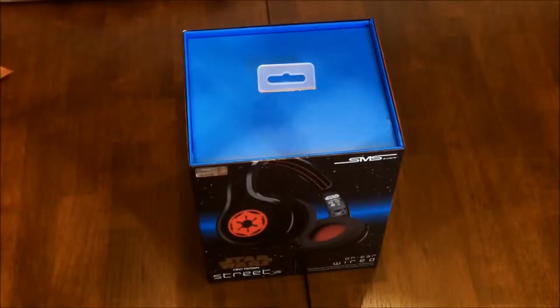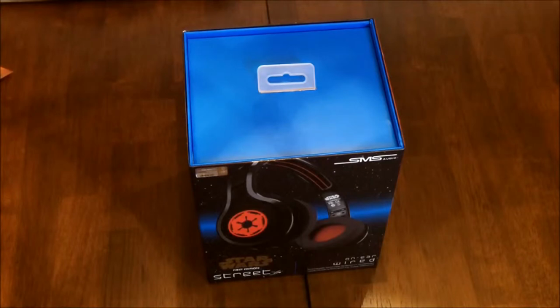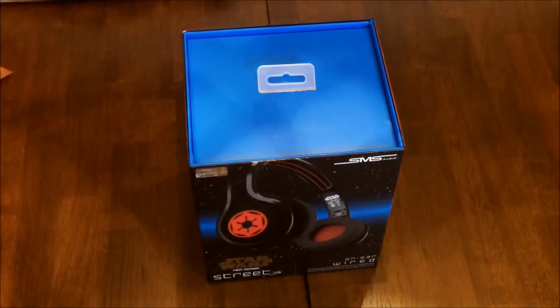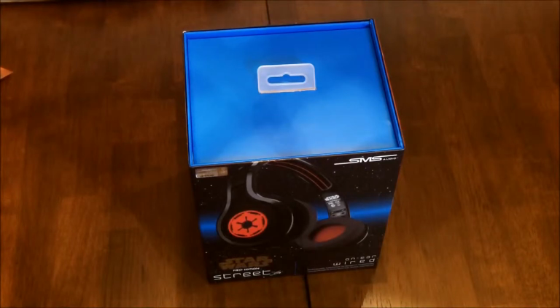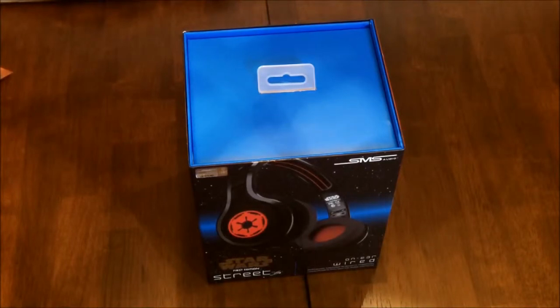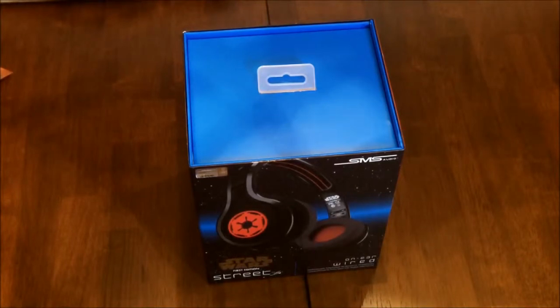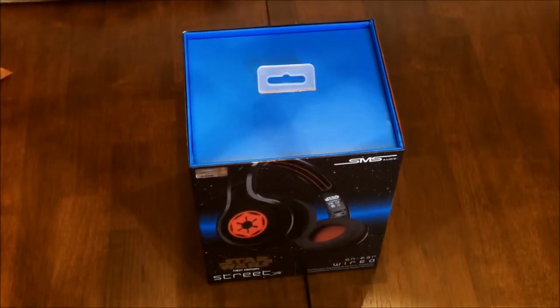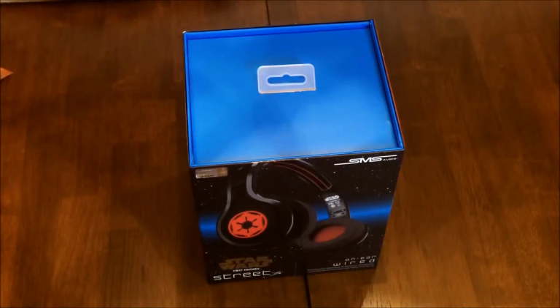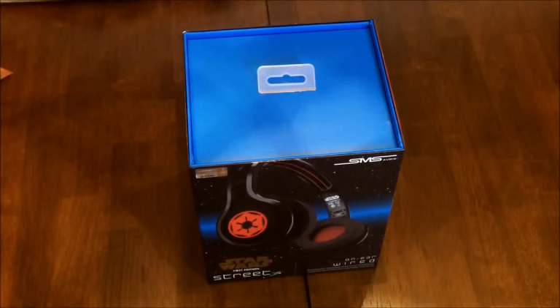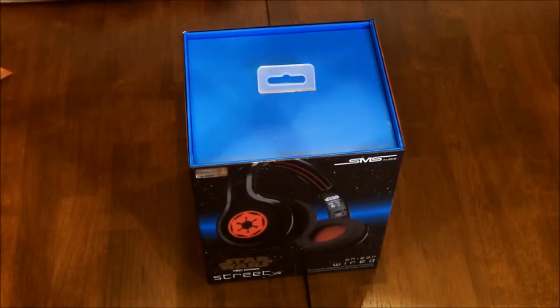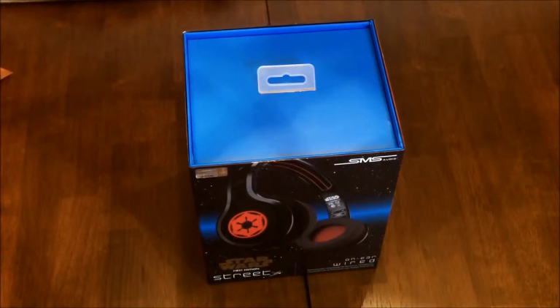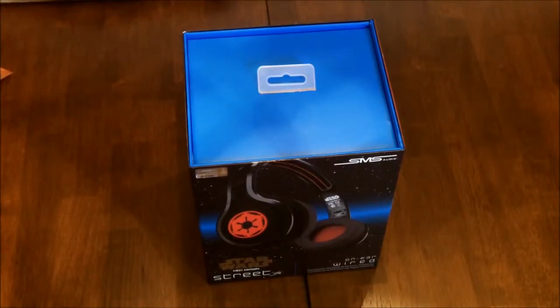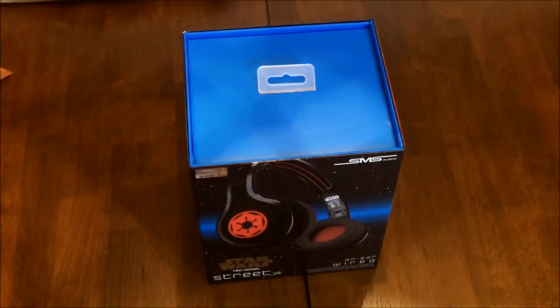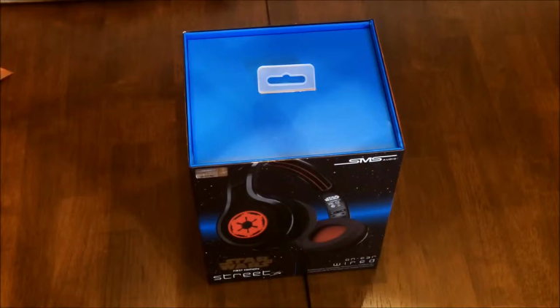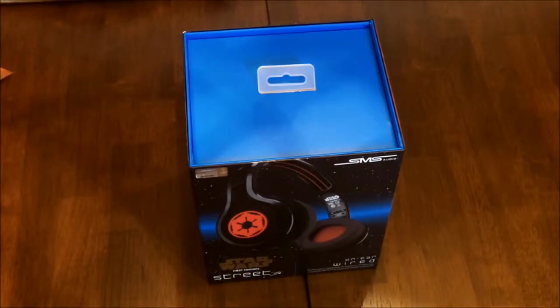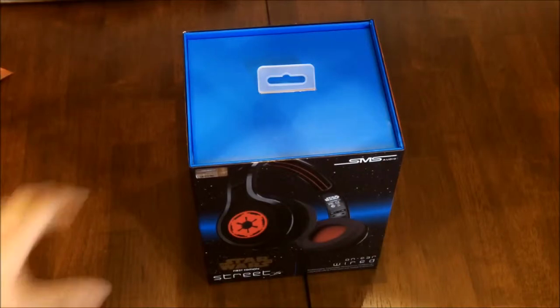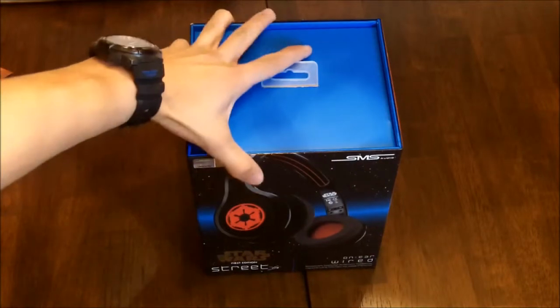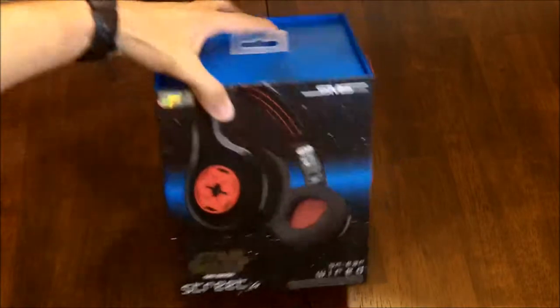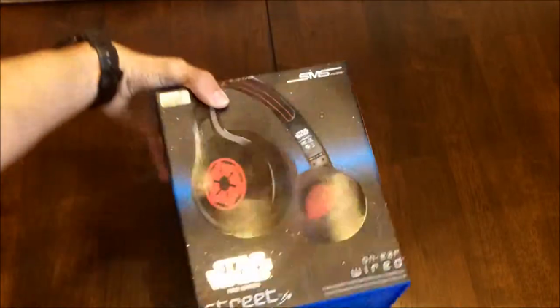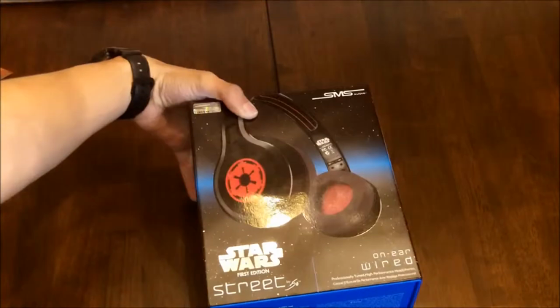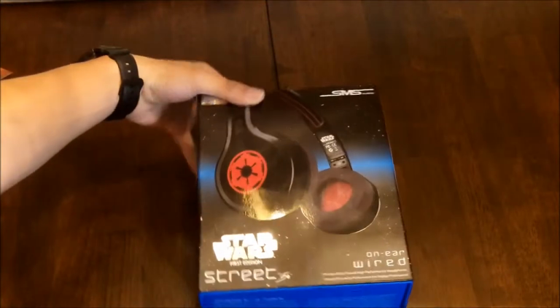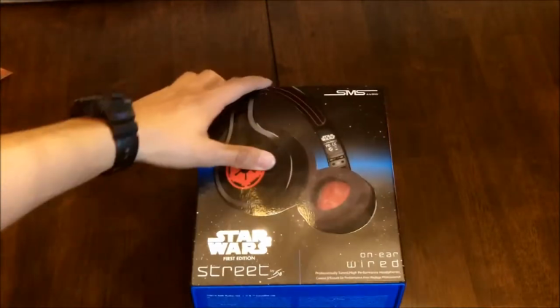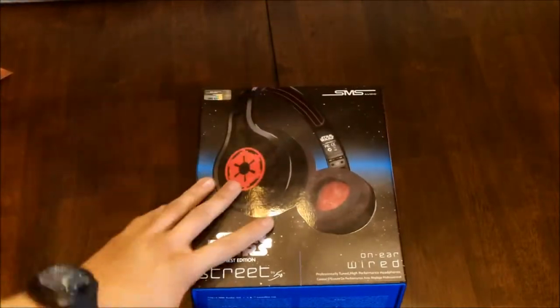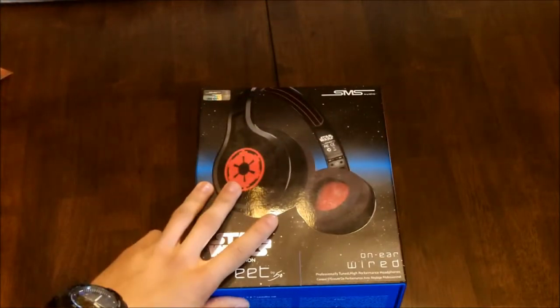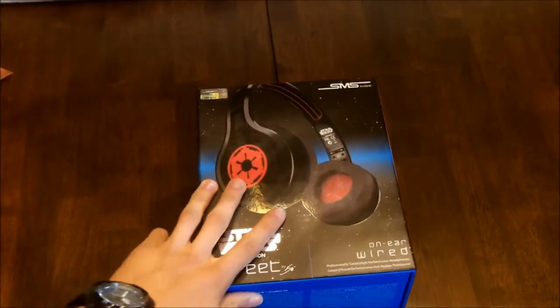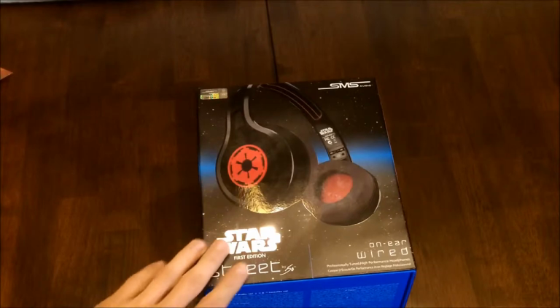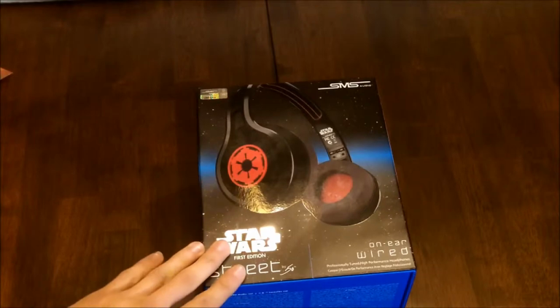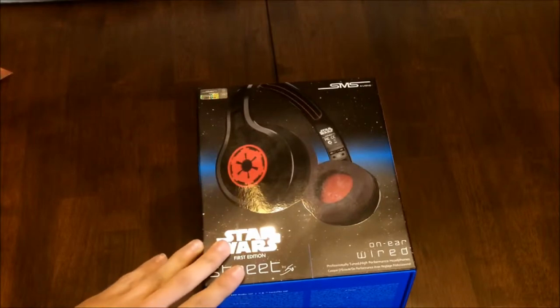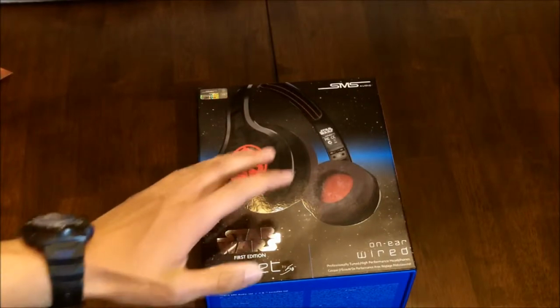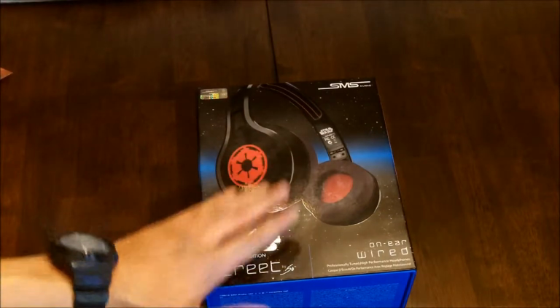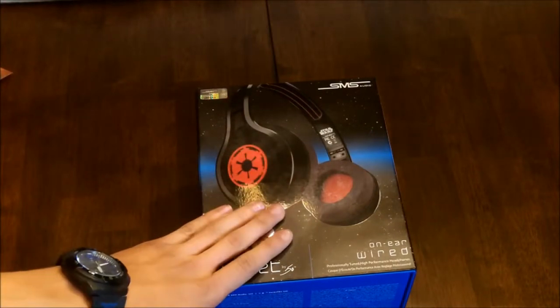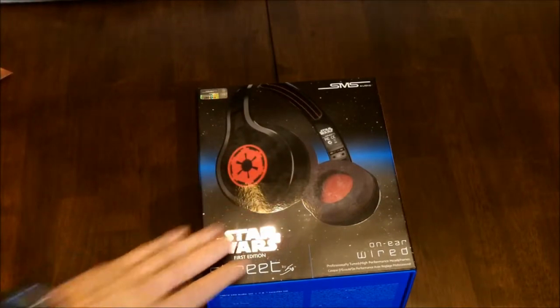Welcome to step on a gaming. I have an awesome unboxing and review for you guys today. This is the Star Wars first edition SMS audio on-ear wired headphones.